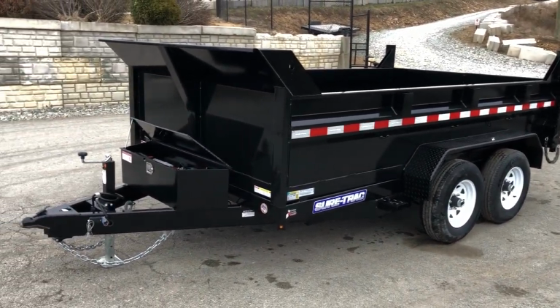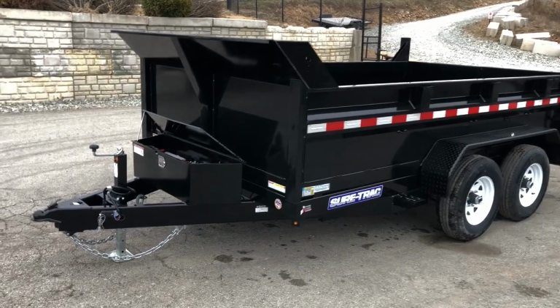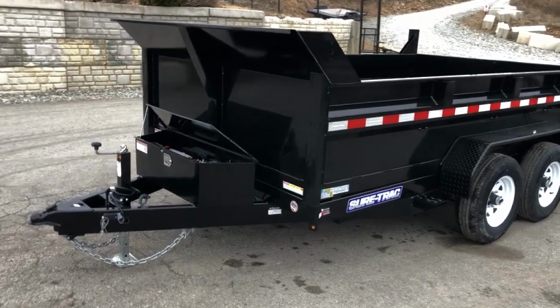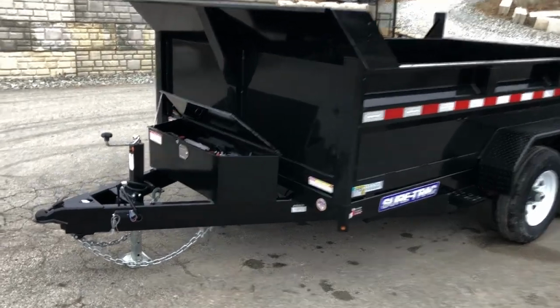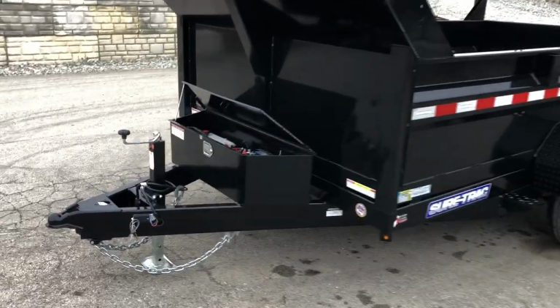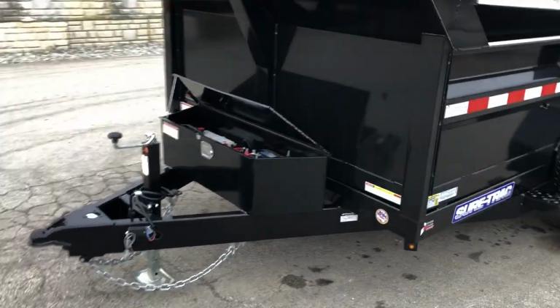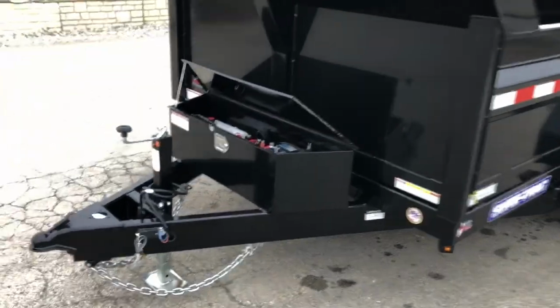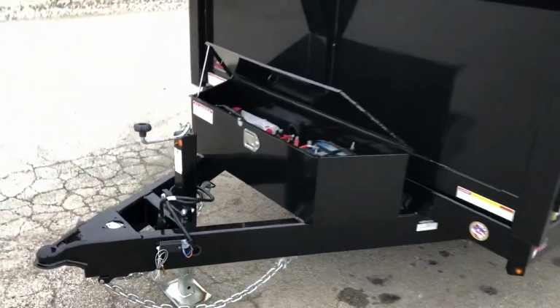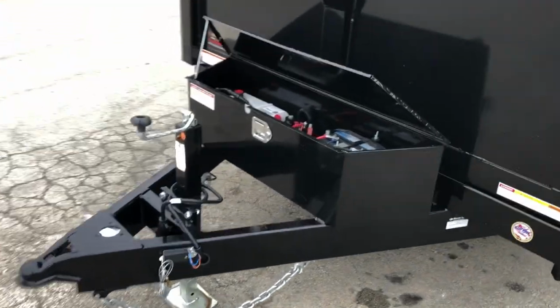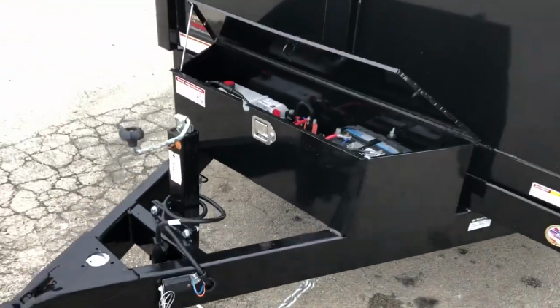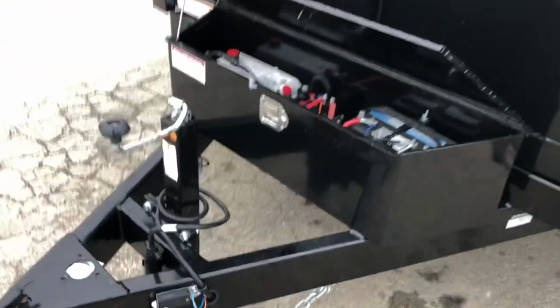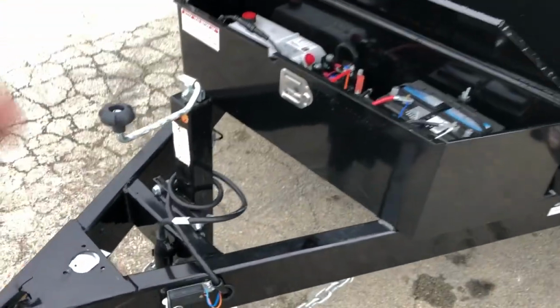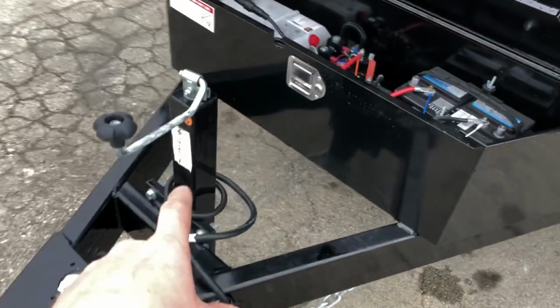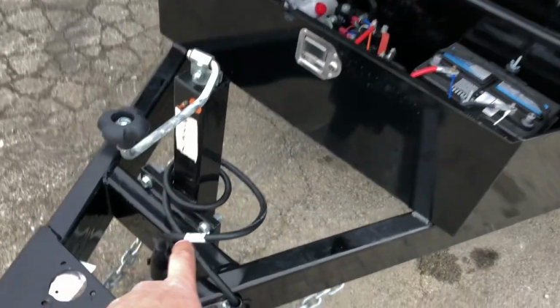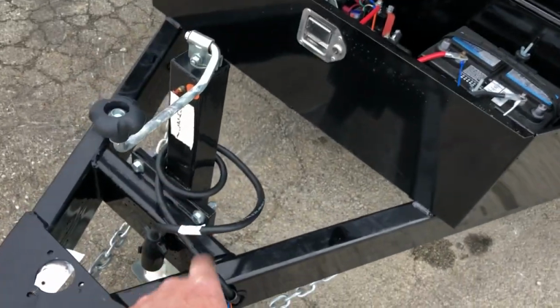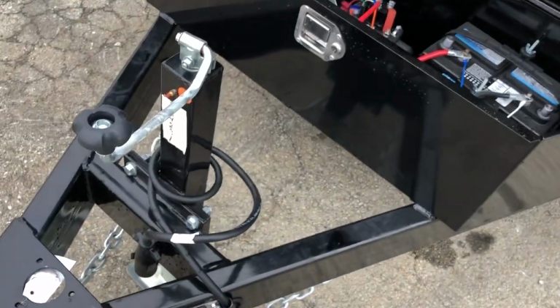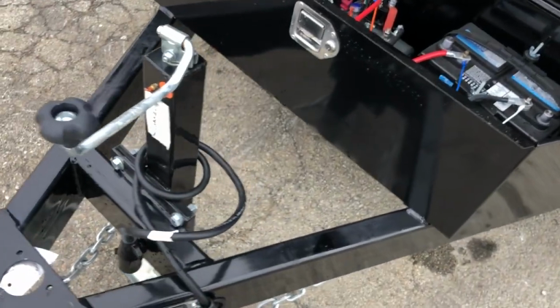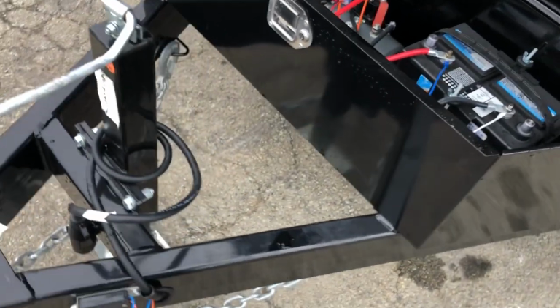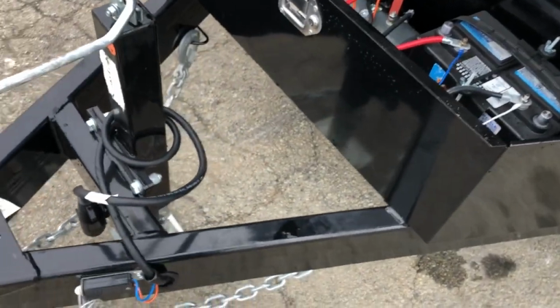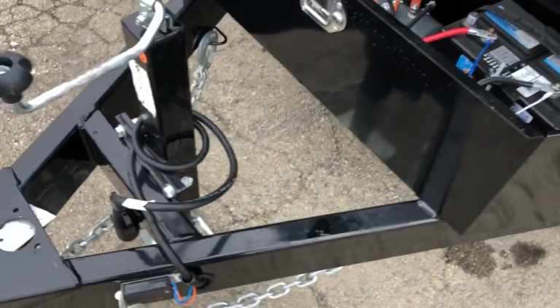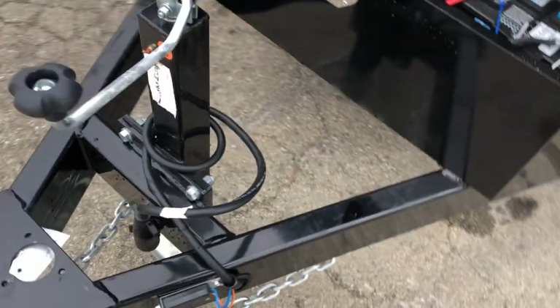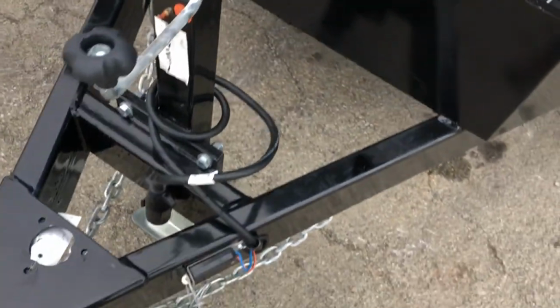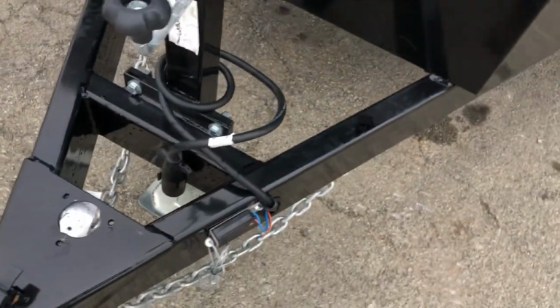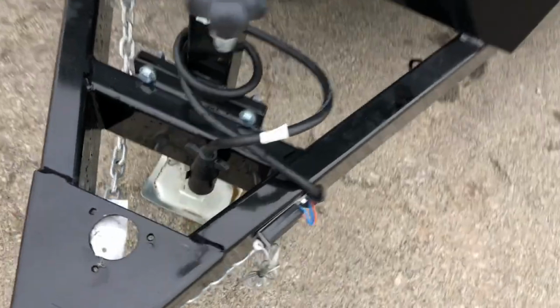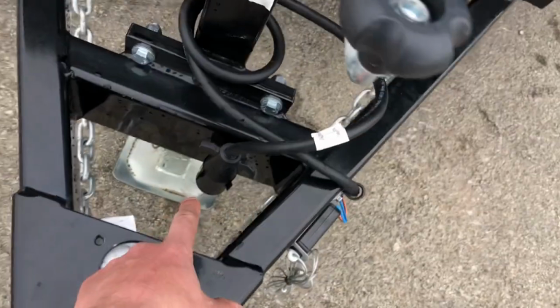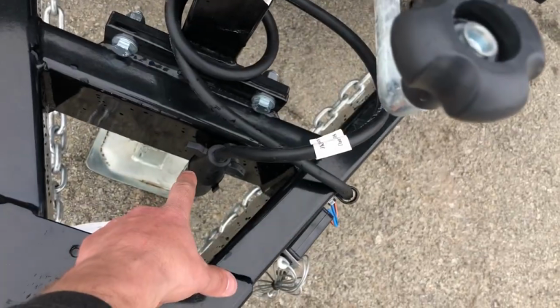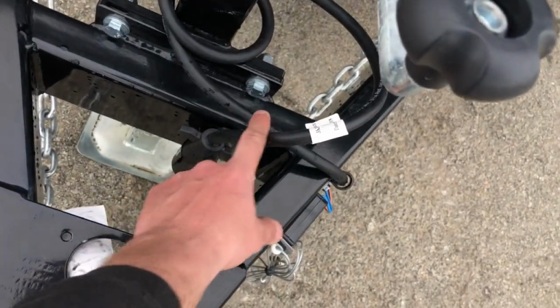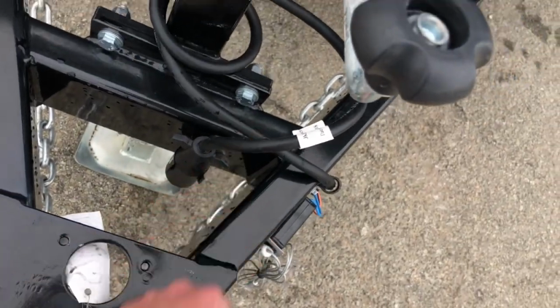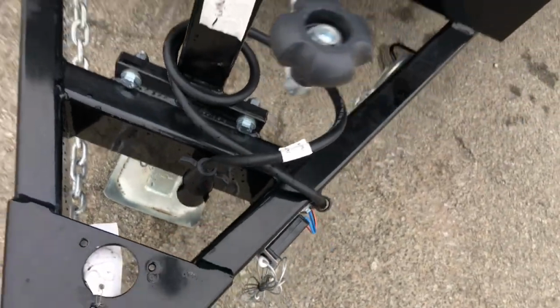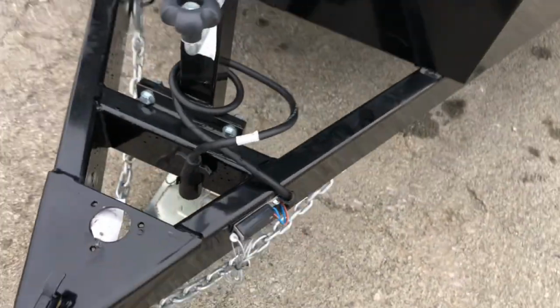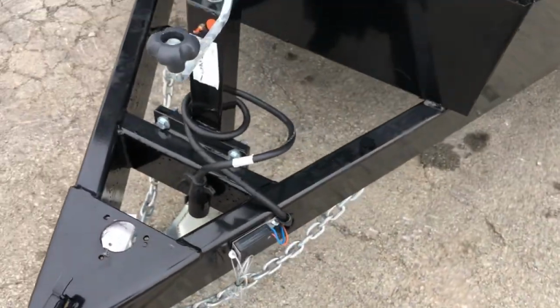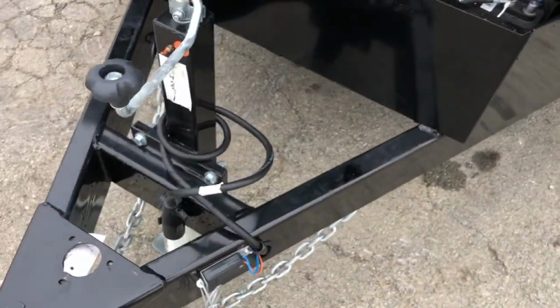Let's take a look around and show you what is standard on this. It's got the 7,000 pound drop leg jack. Notice it is a bolt-on jack, not a weld-on — if you ever need to replace it, you can do so. It's also got an integrated plug guard with a sealed cold weather wiring harness.